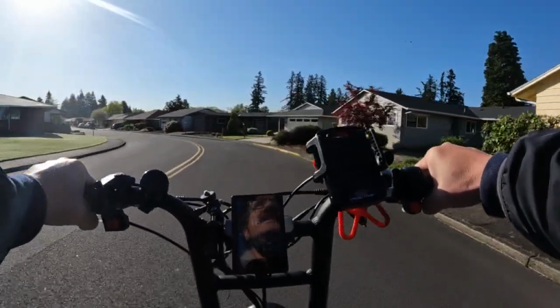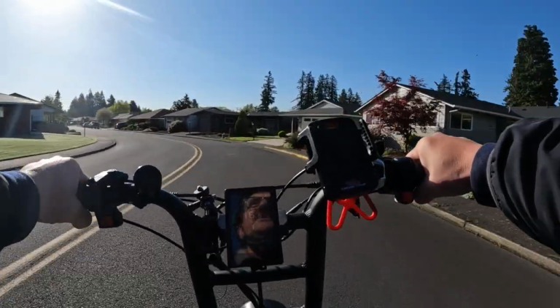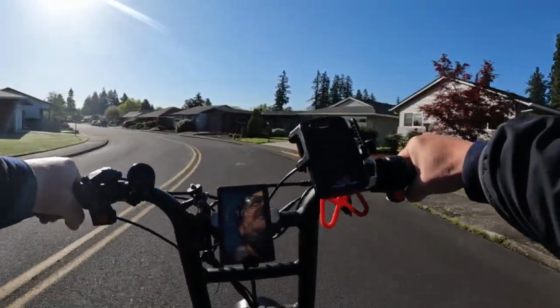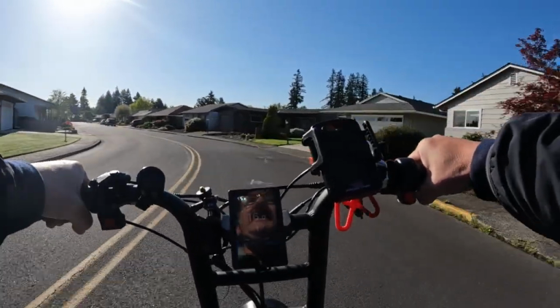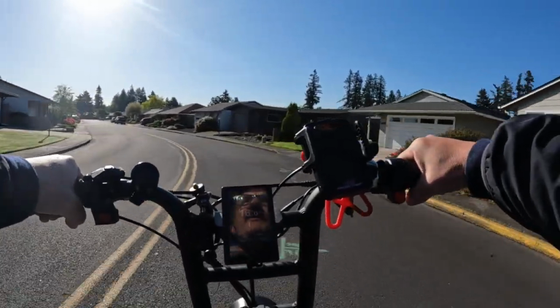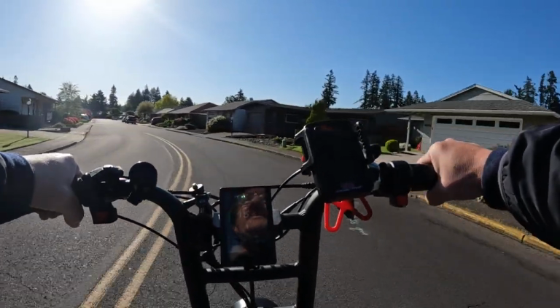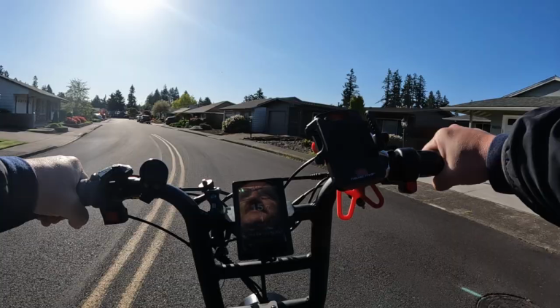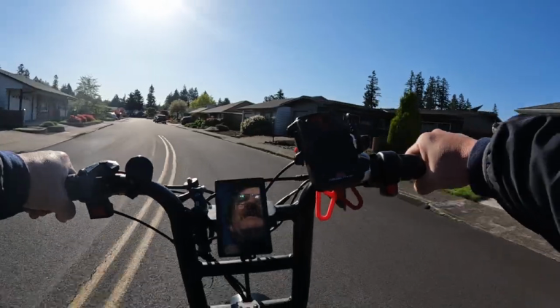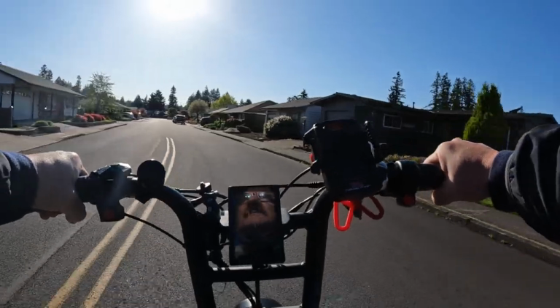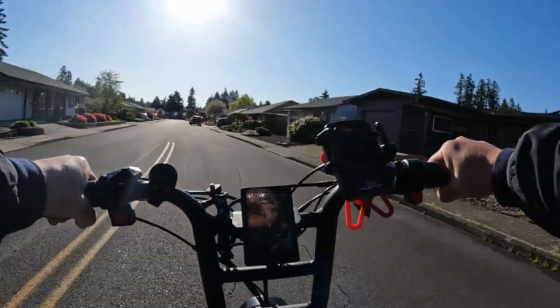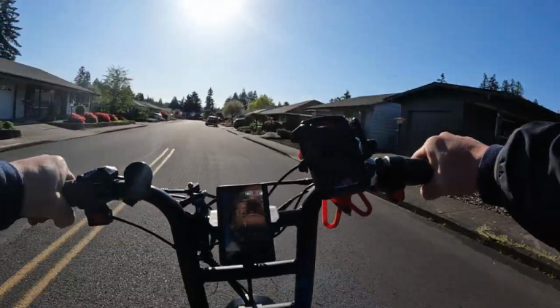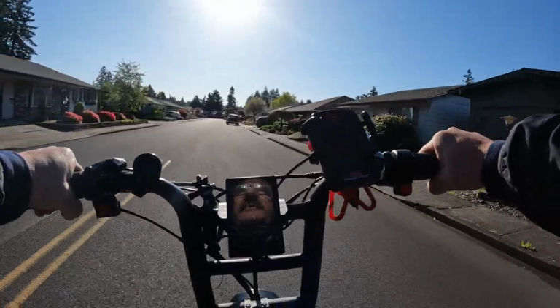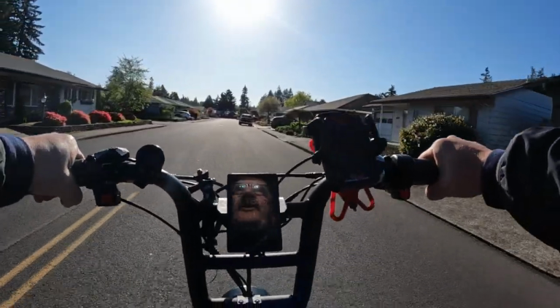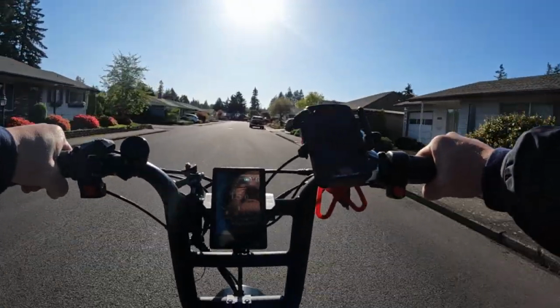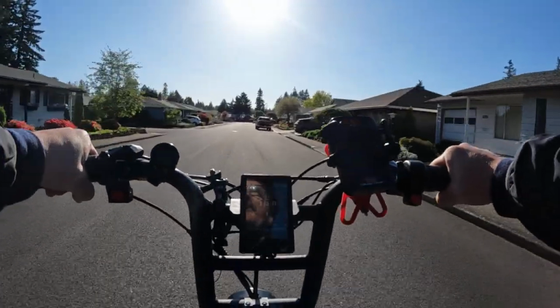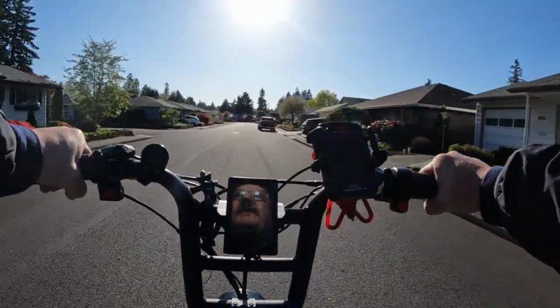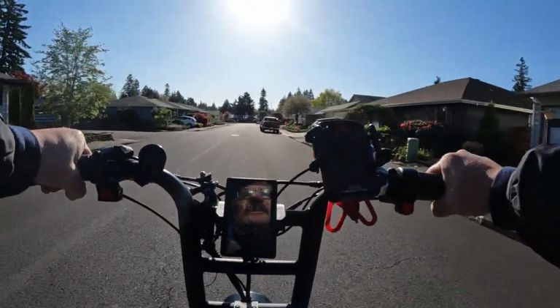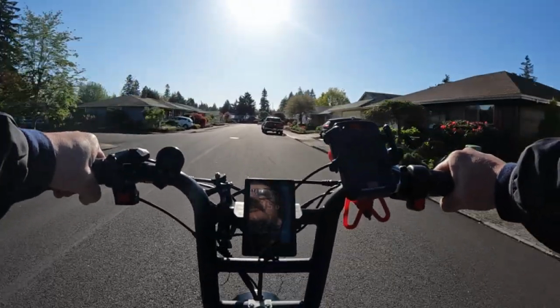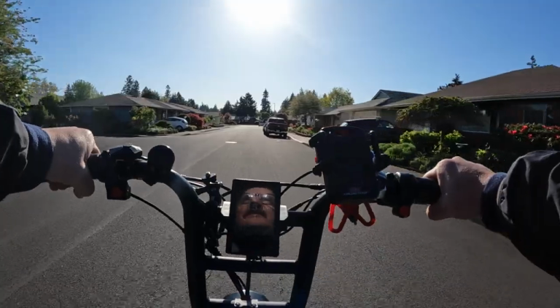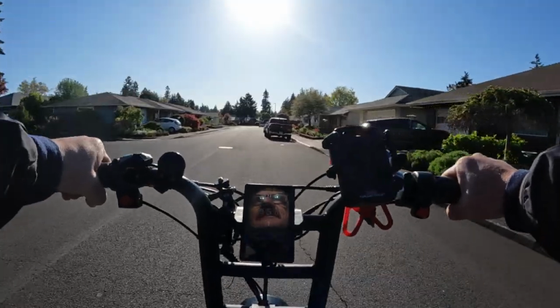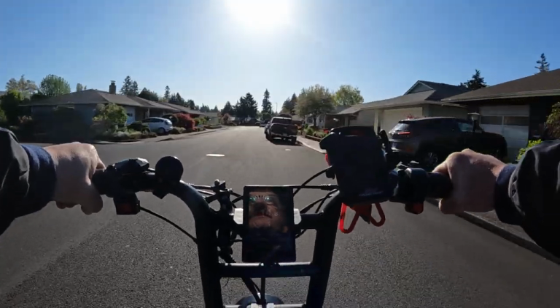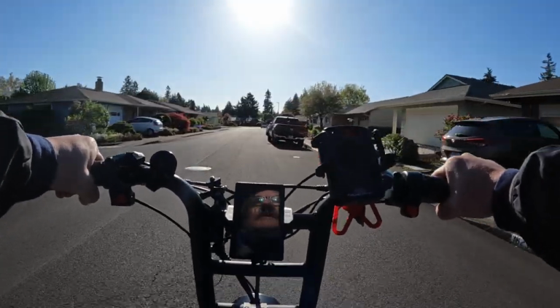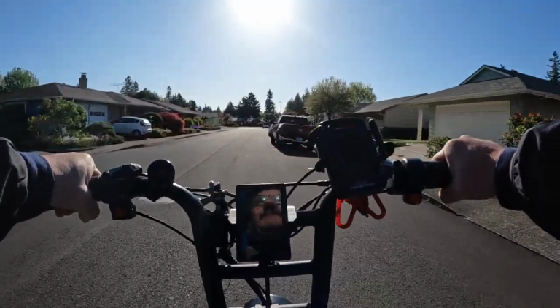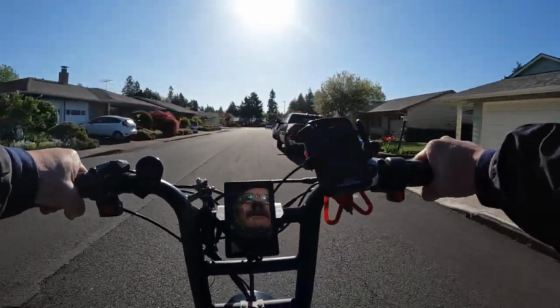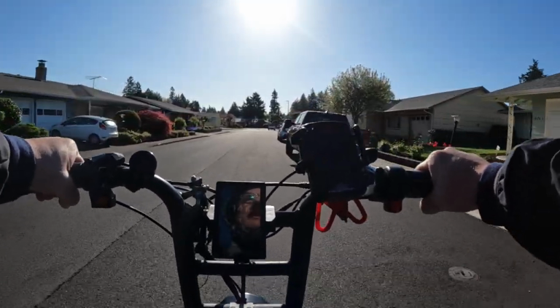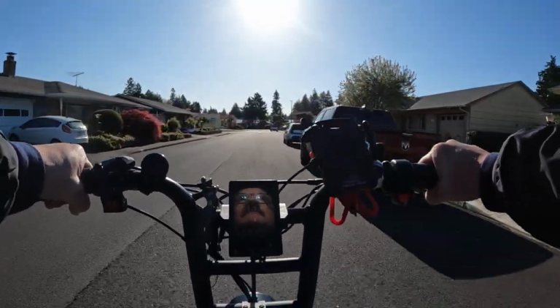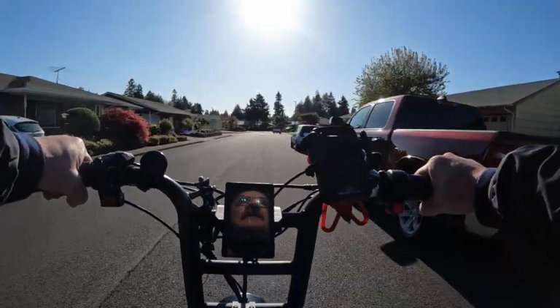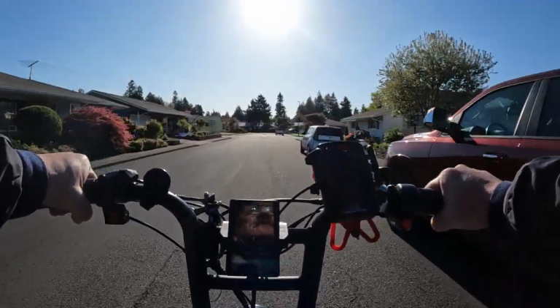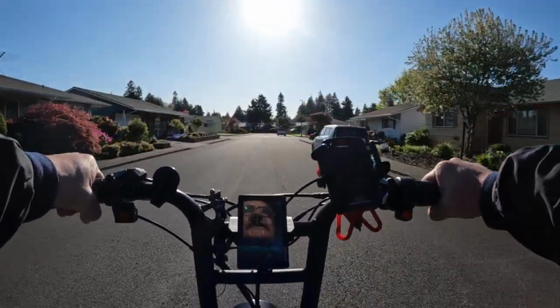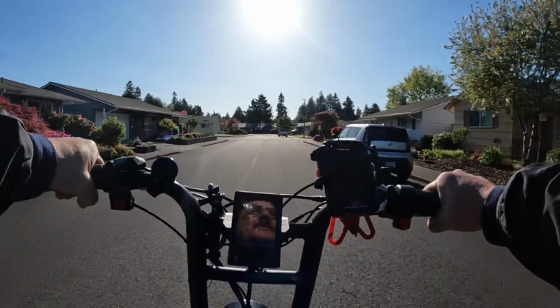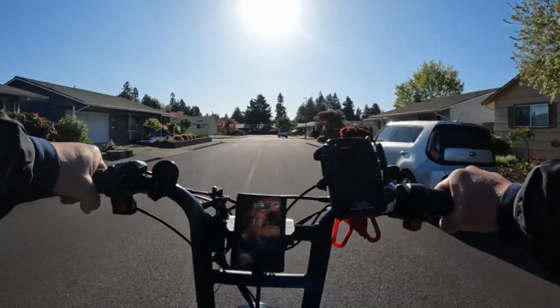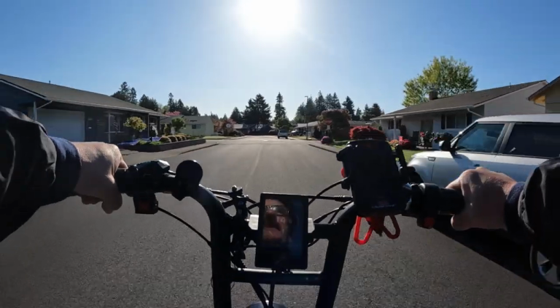You can do some pedaling on this bike as well. Some people say they have a problem pedaling it, but I think if you're taller you might have an issue. If you're in the 5'9" range like I am, it's a pretty easy bike to pedal.